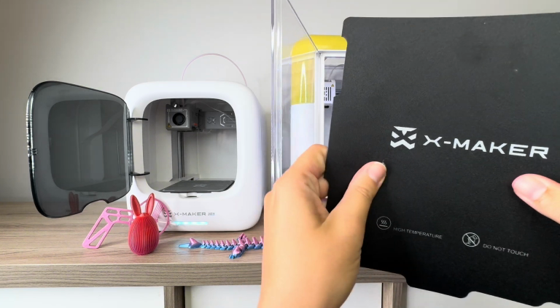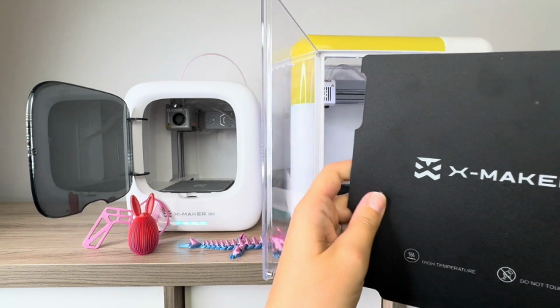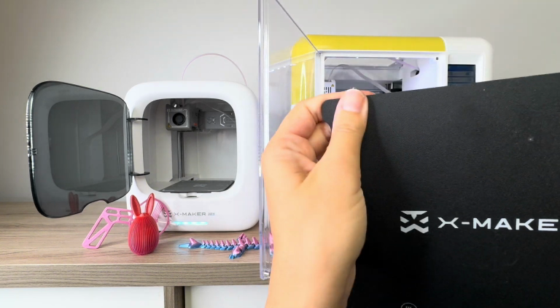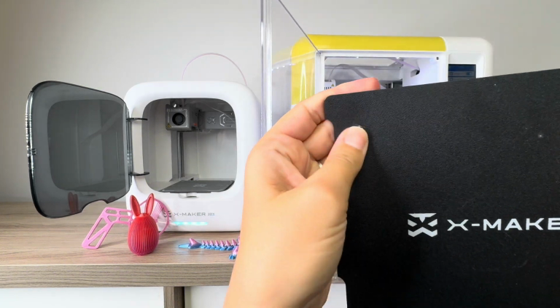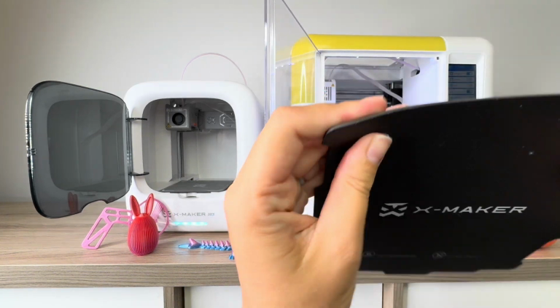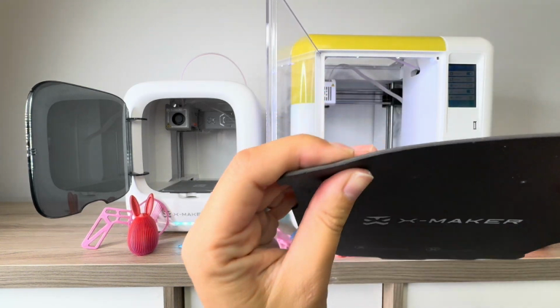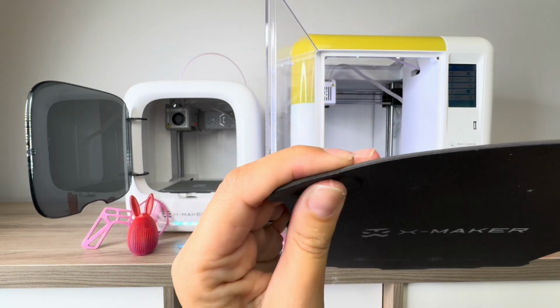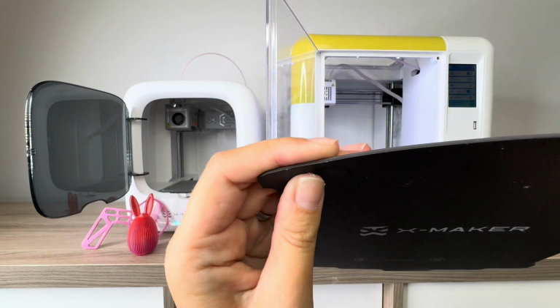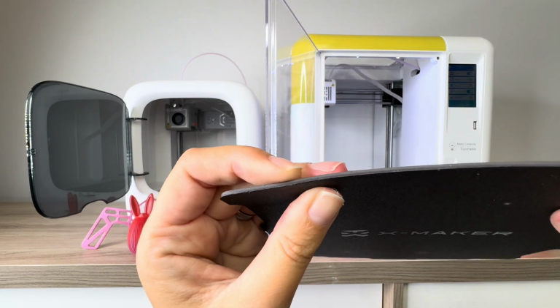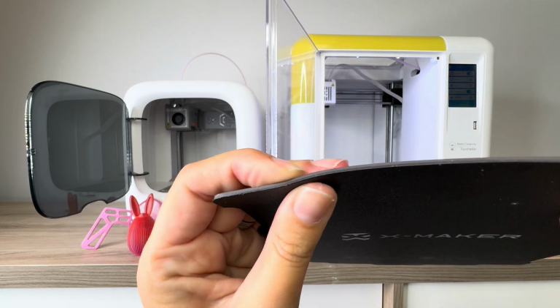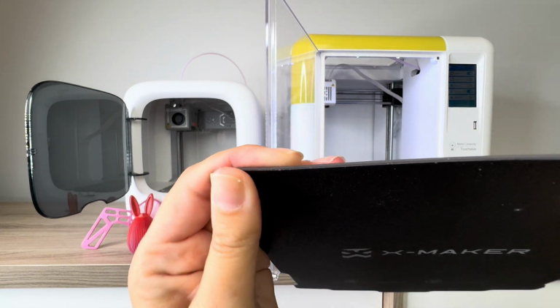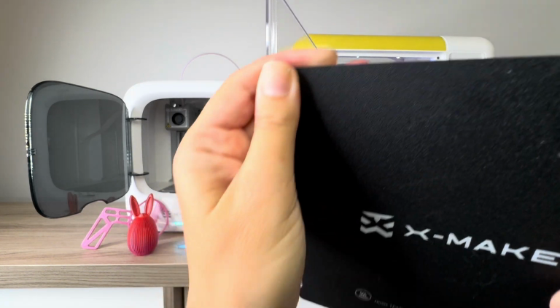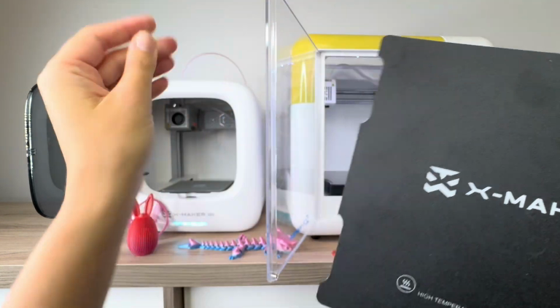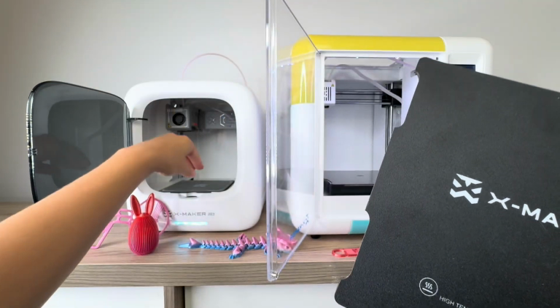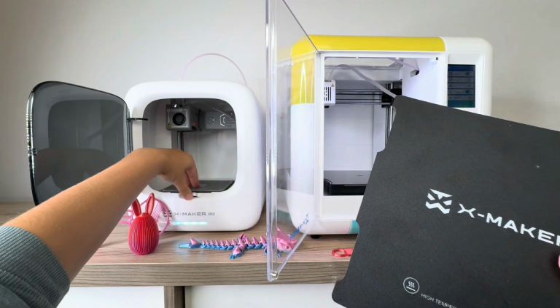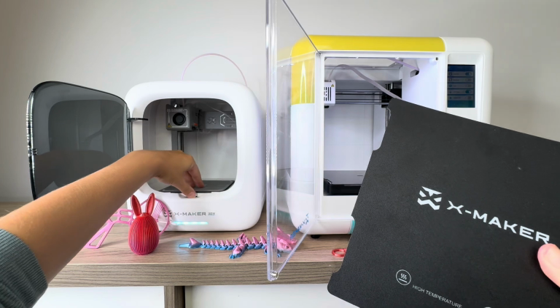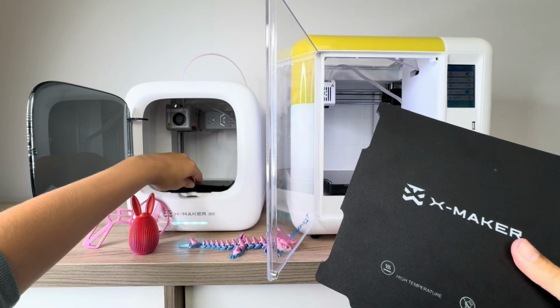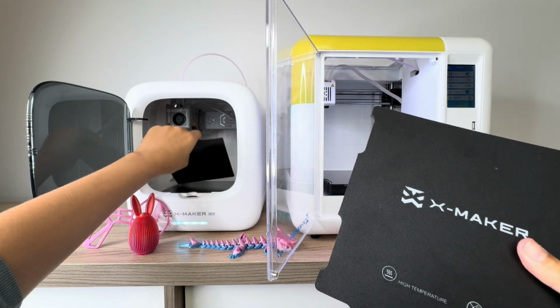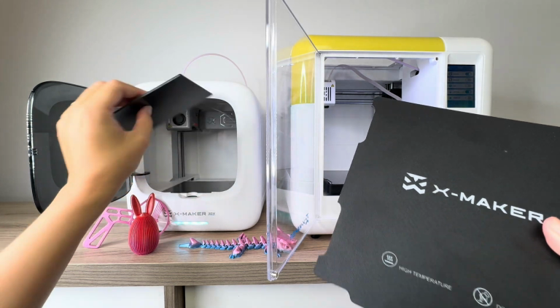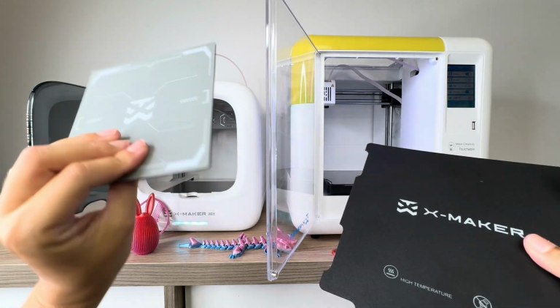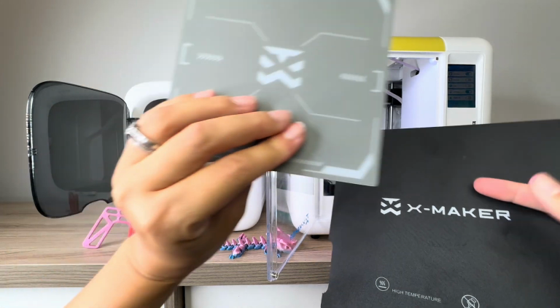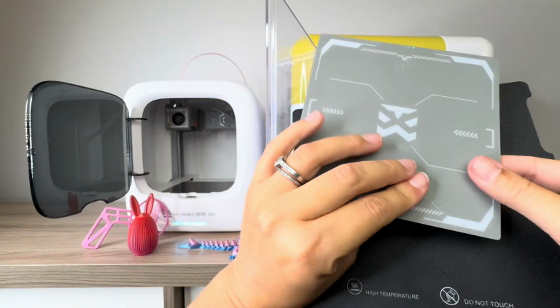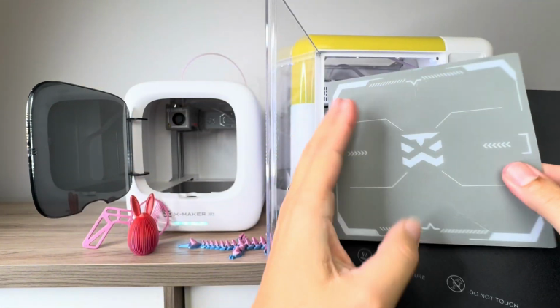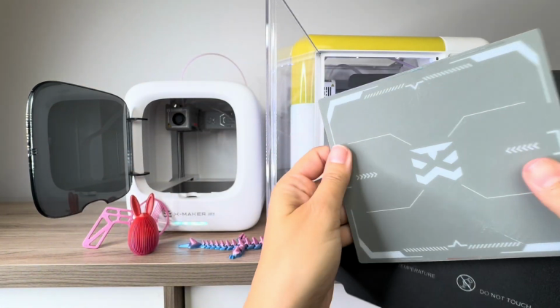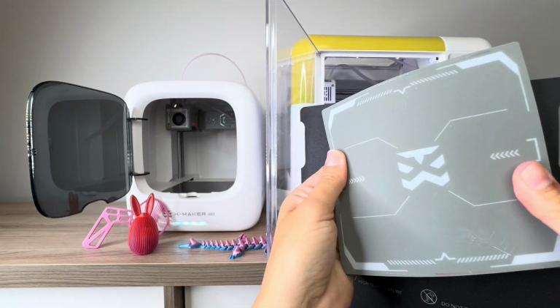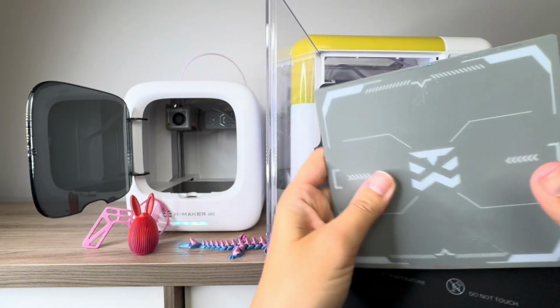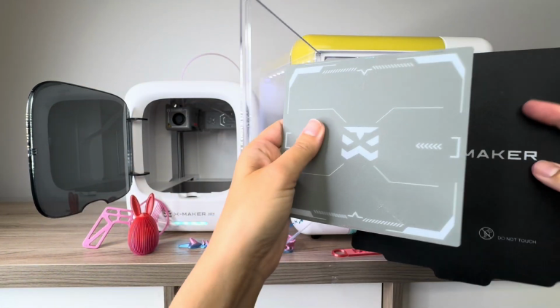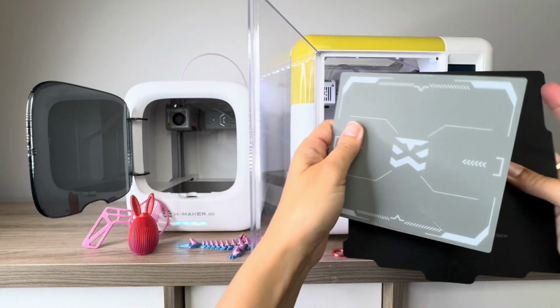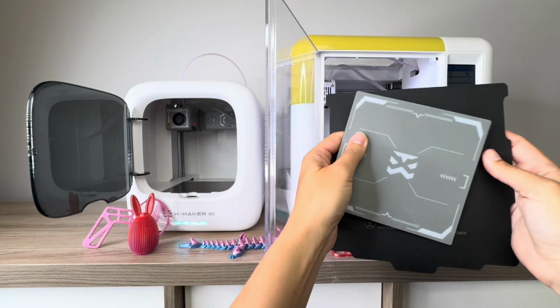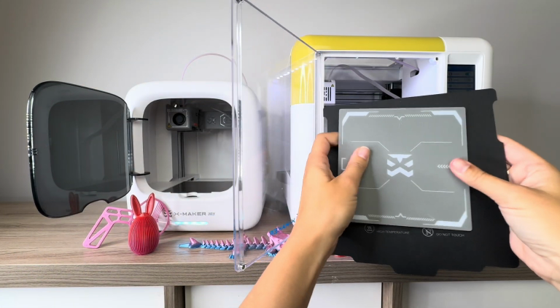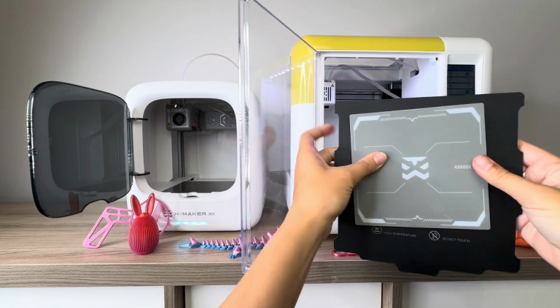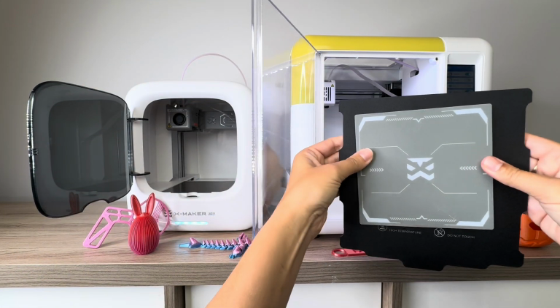It comes with this flexible bed, which is really important. A flexible bed is key for a beginner because it's easier to take the prints off.